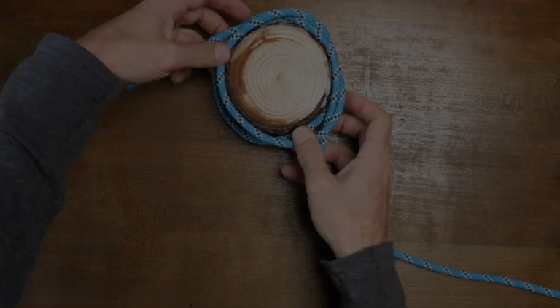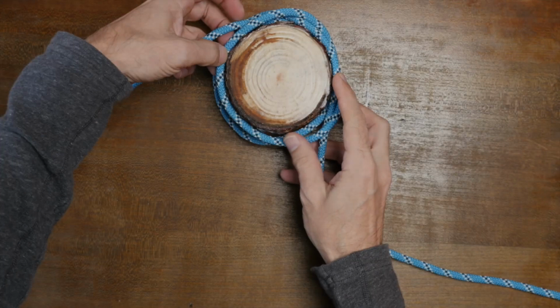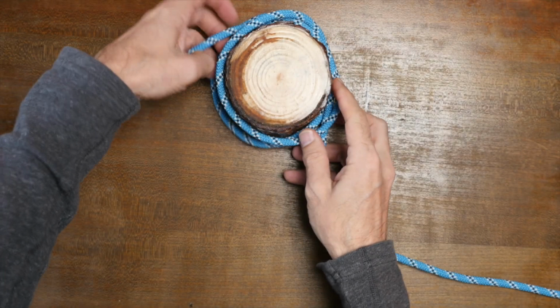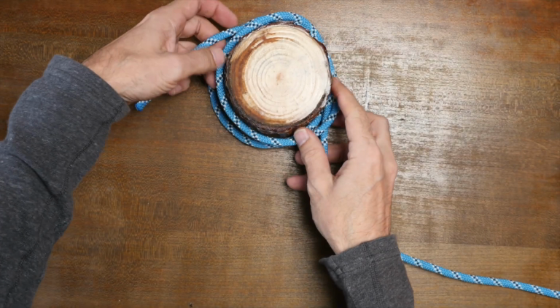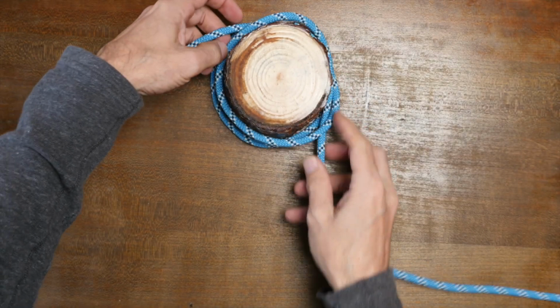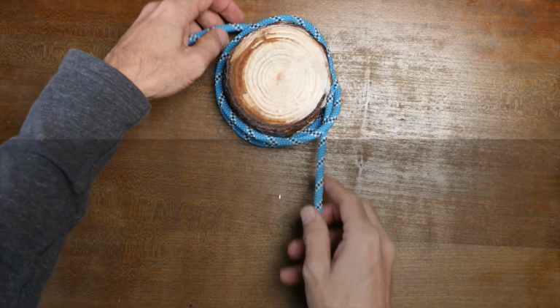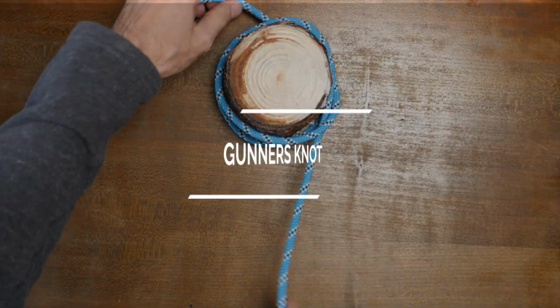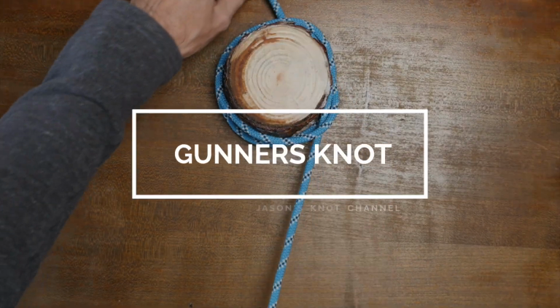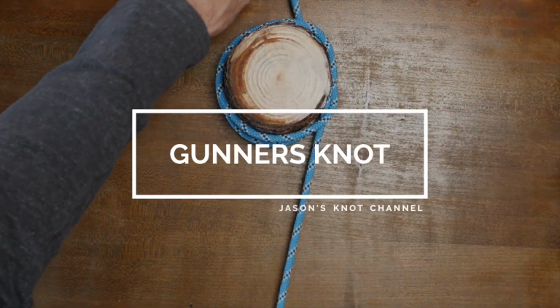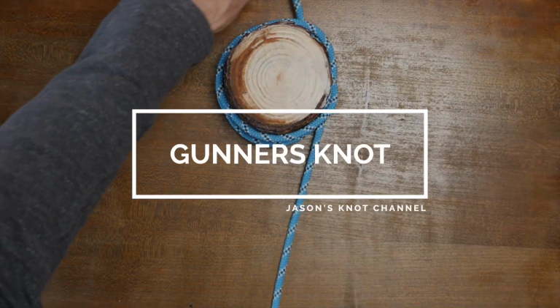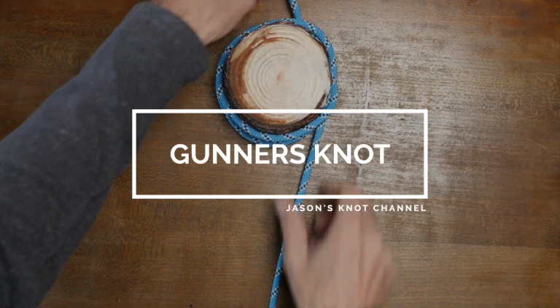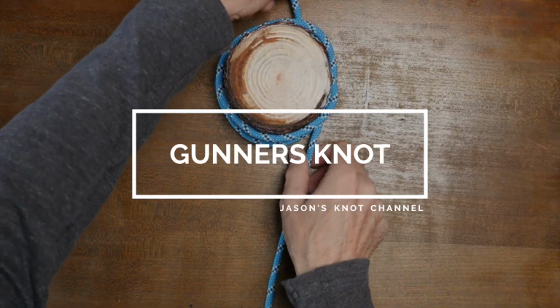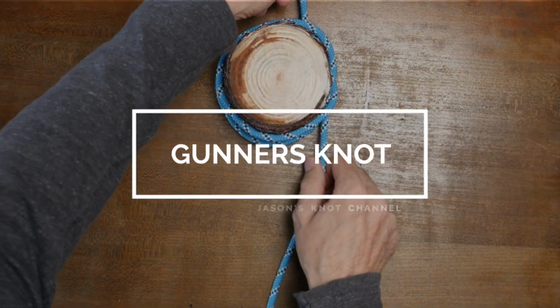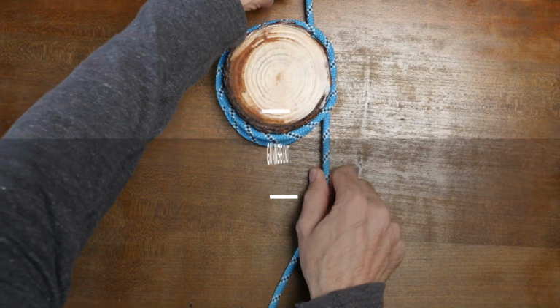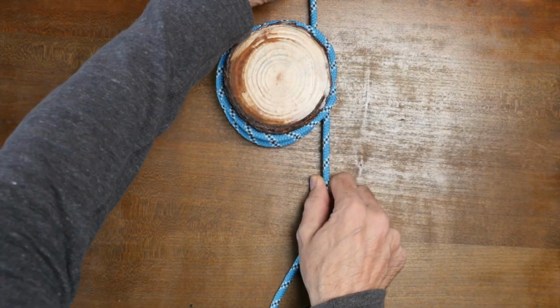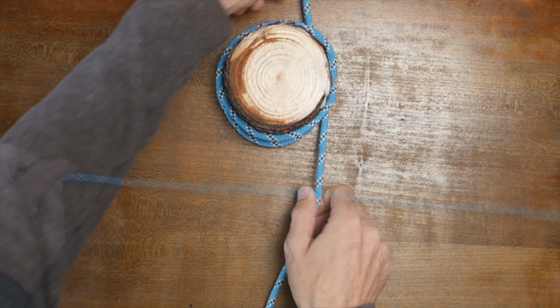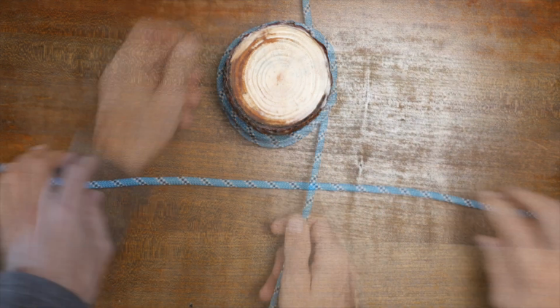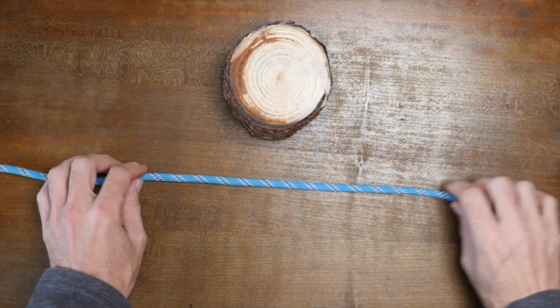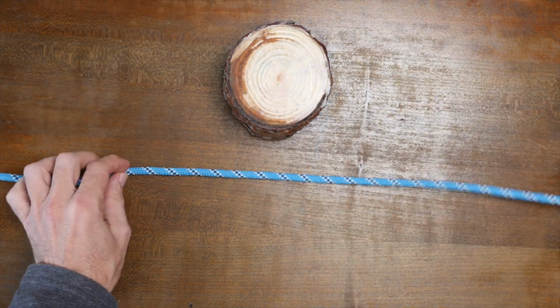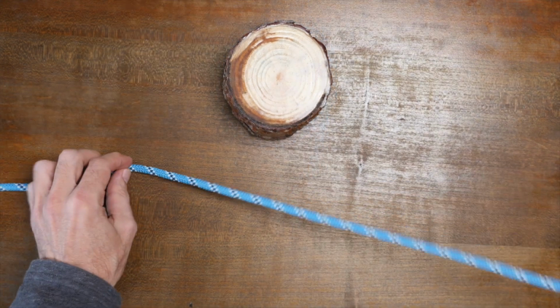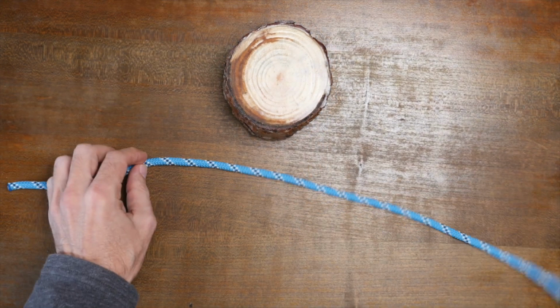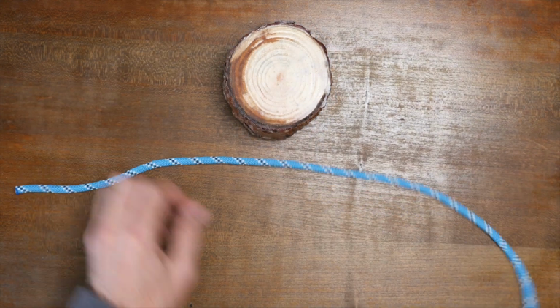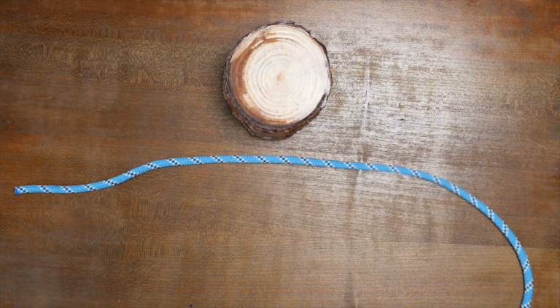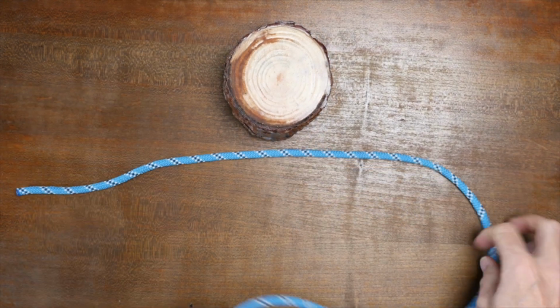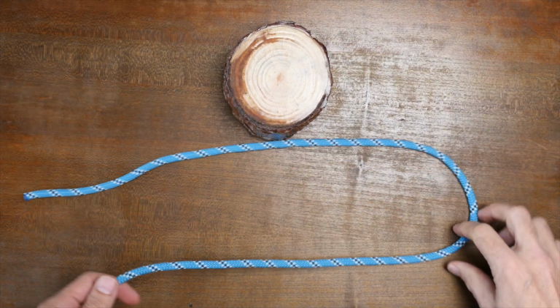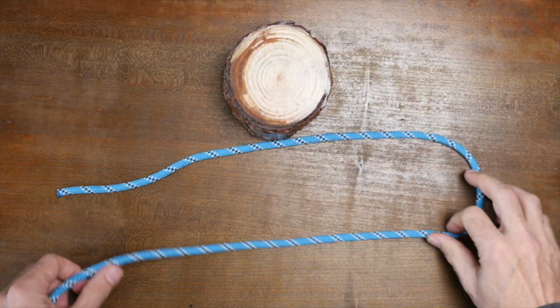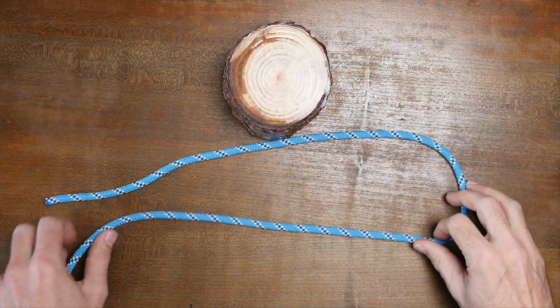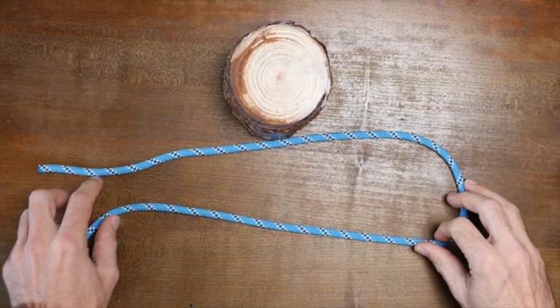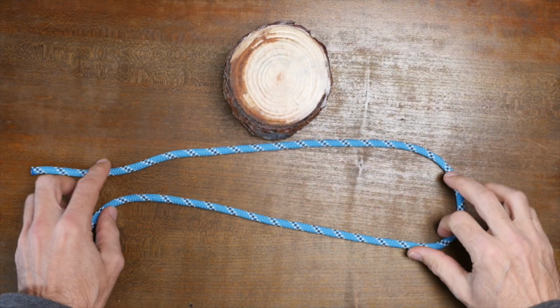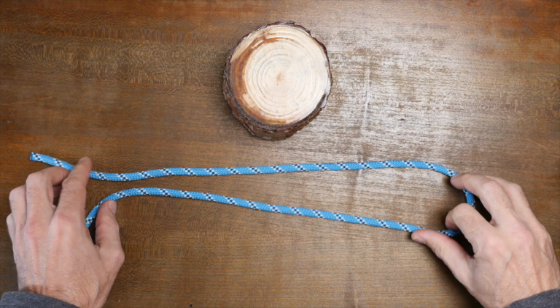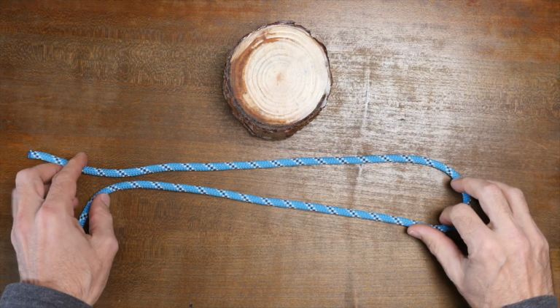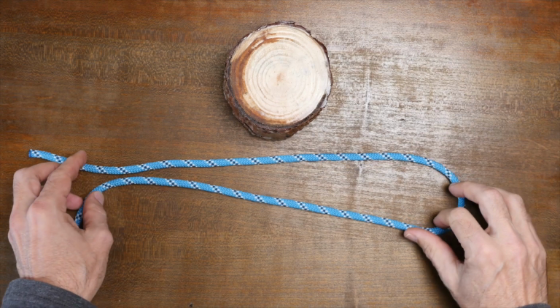Hey everyone, Jason here. Welcome to my knot channel. In this video we're gonna look at the gunner's knot. The gunner's knot is a strong knot and it is considered one of the most effective binding knots, which is often used as a hitch knot.